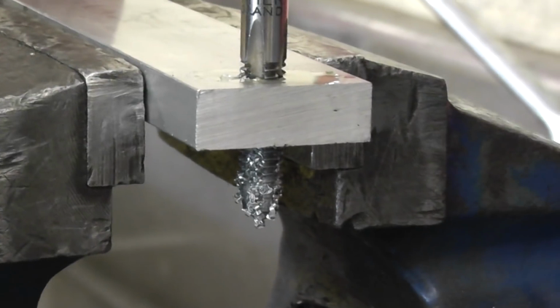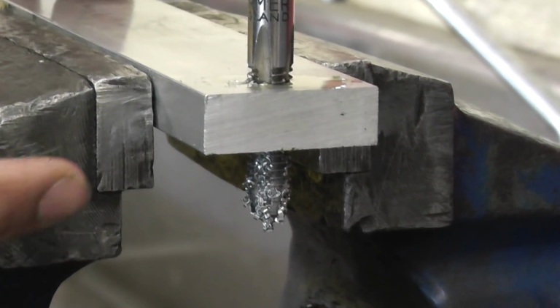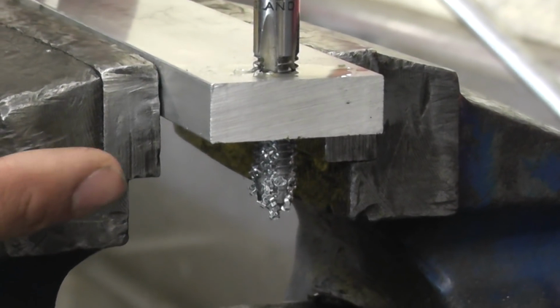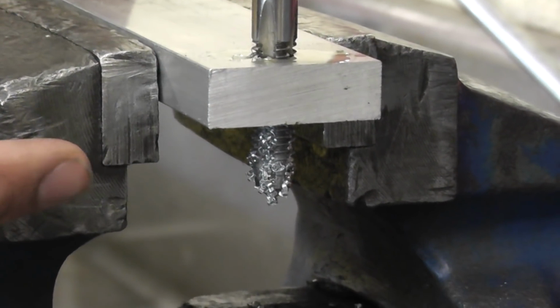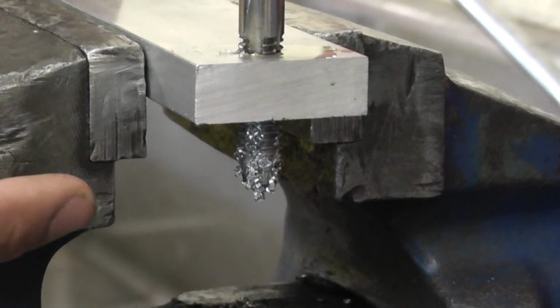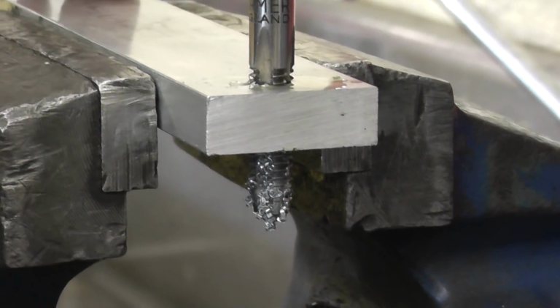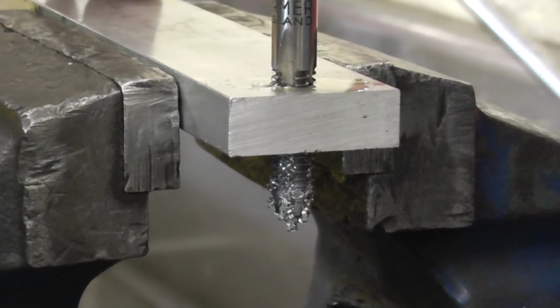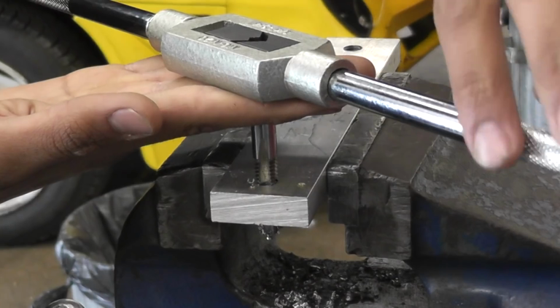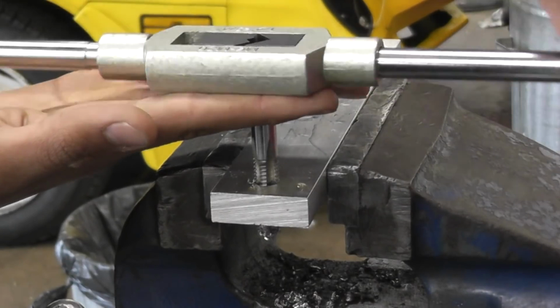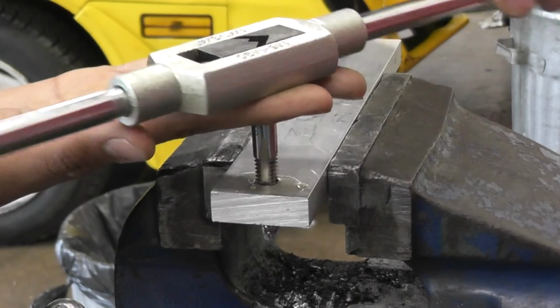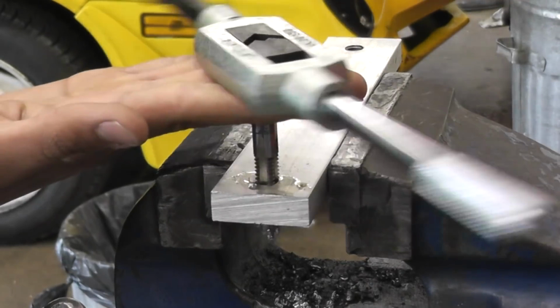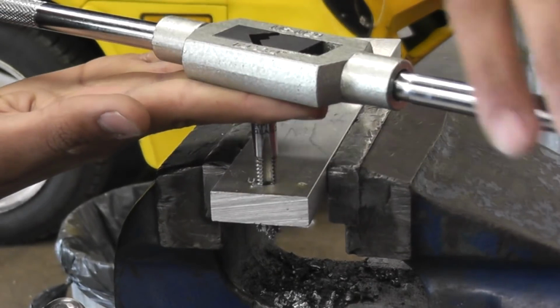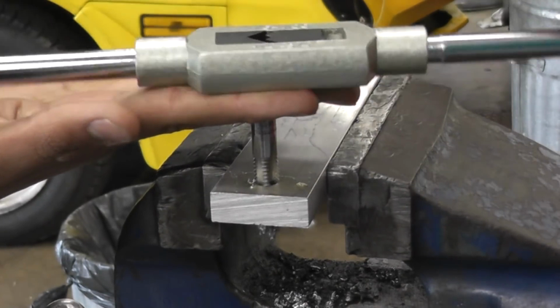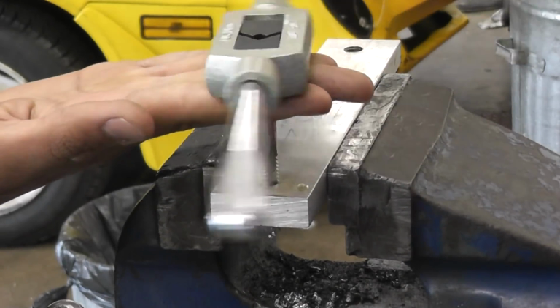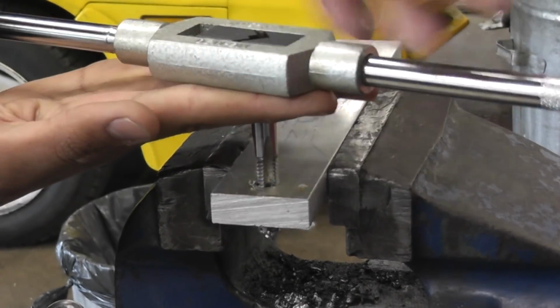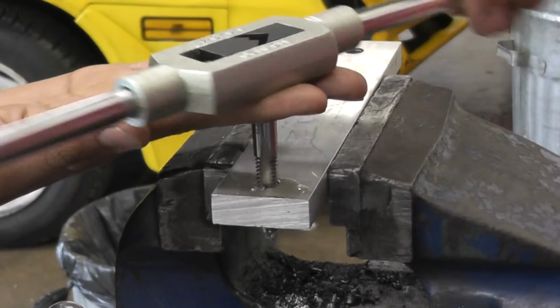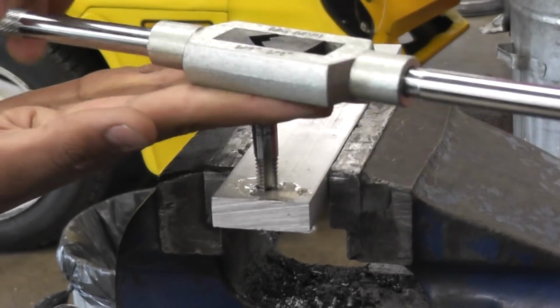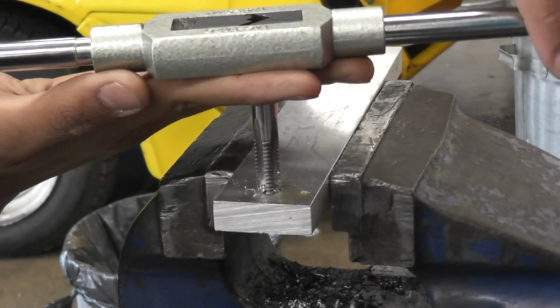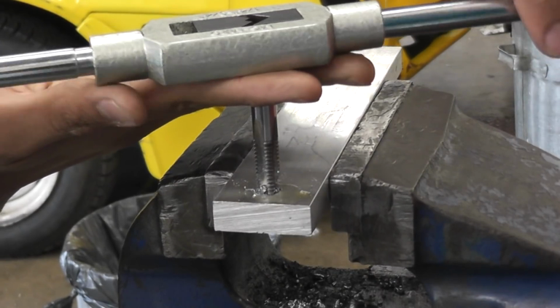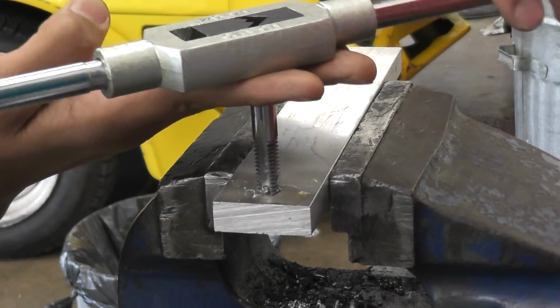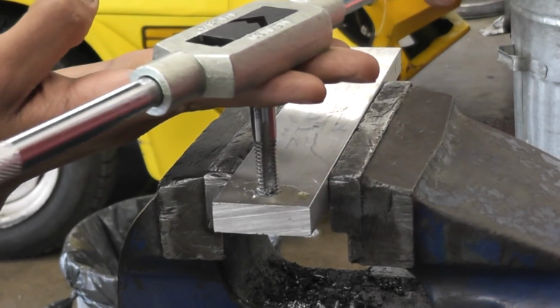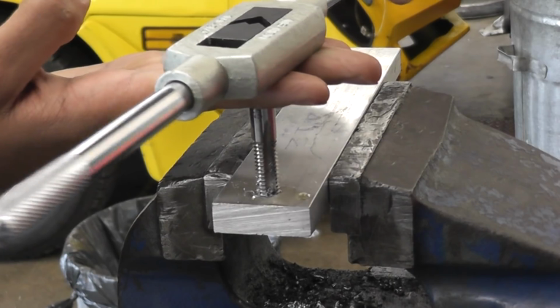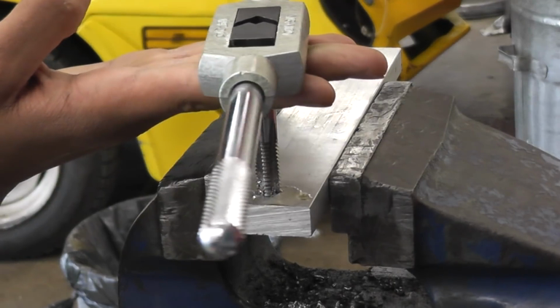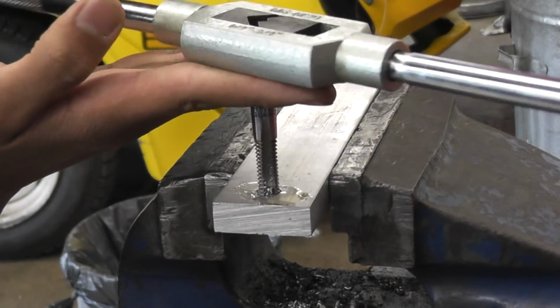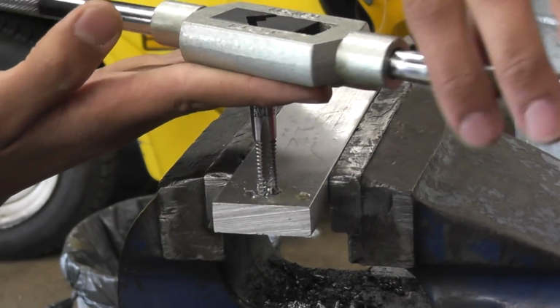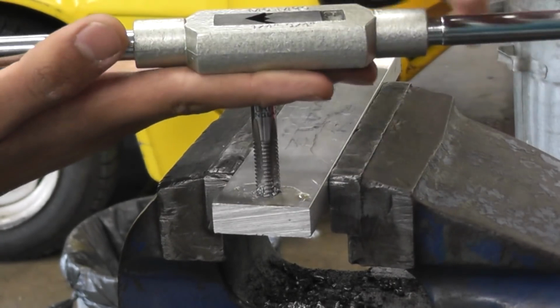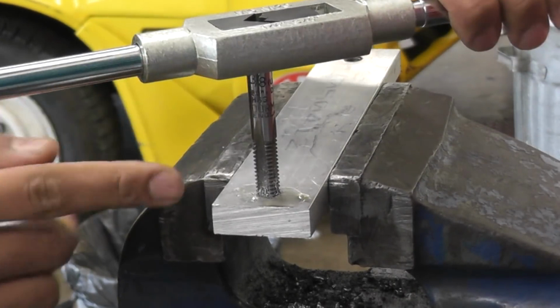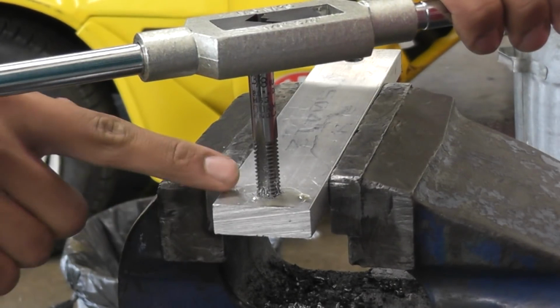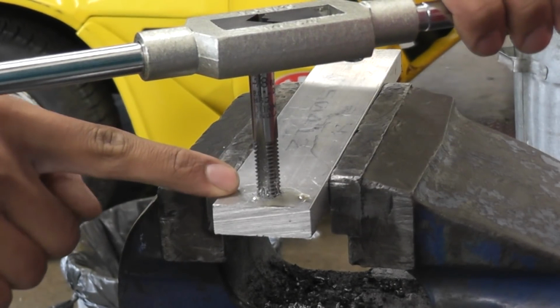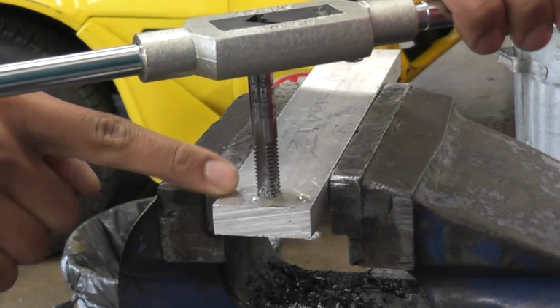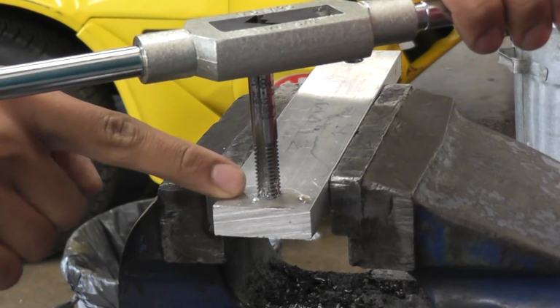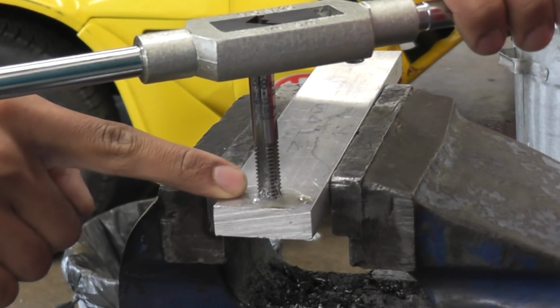Our tap is through, now we're going to start taking it out. Apply pressure upwards as you remove it so that you don't end up ruining the thread or cross-threading it.